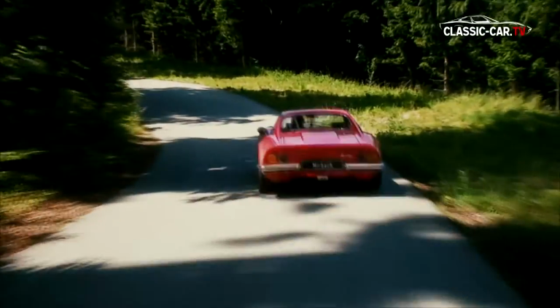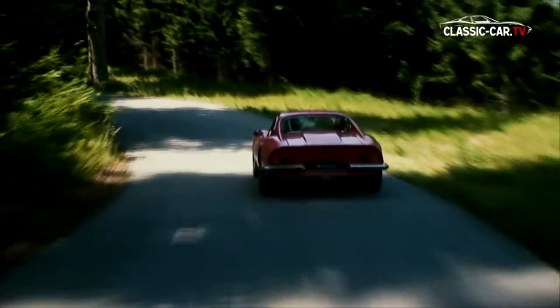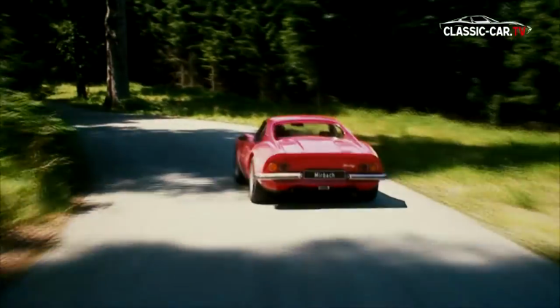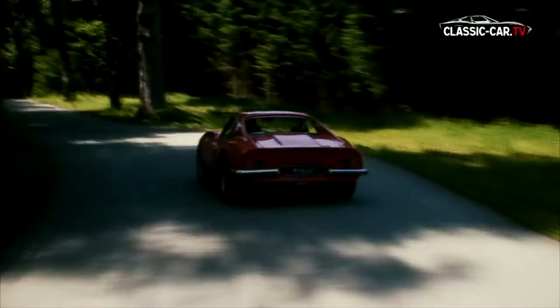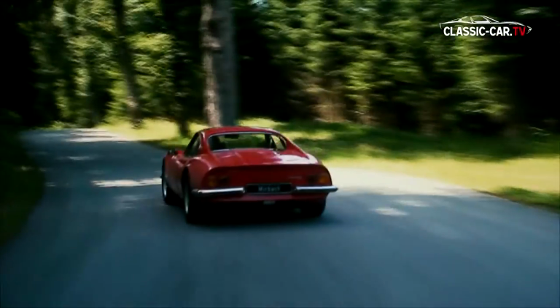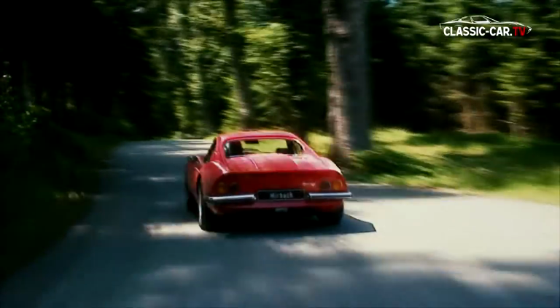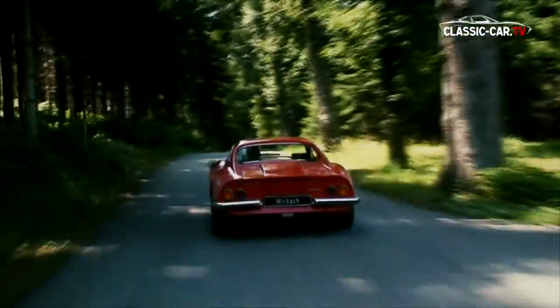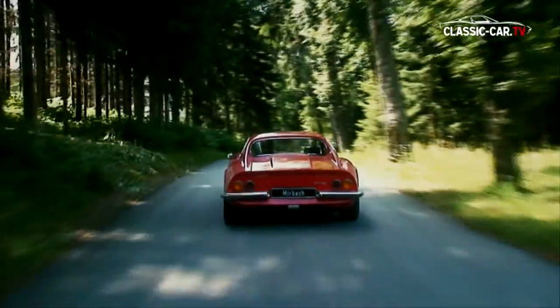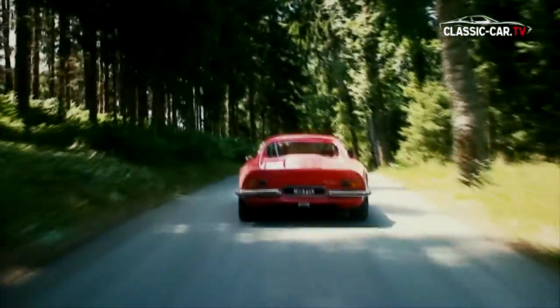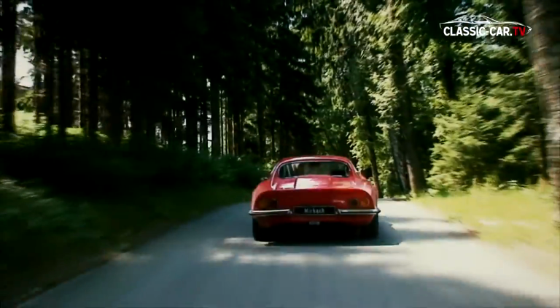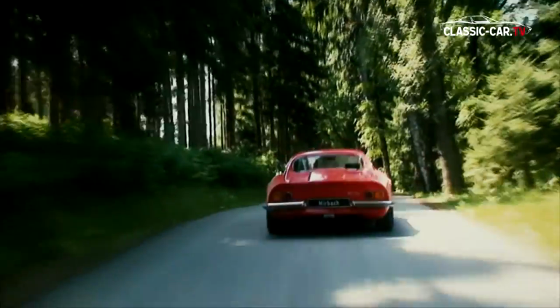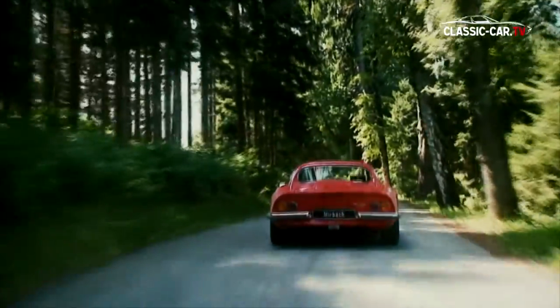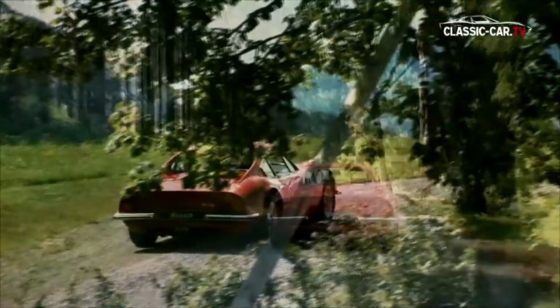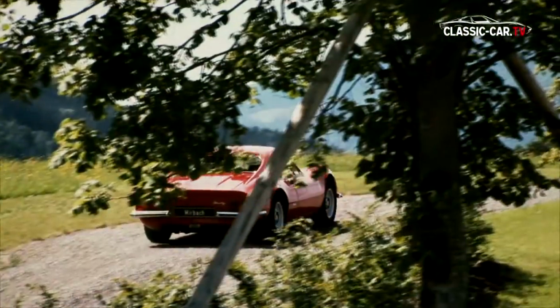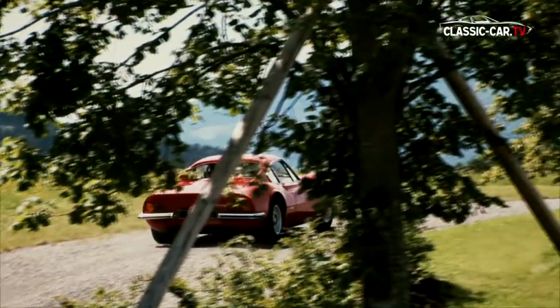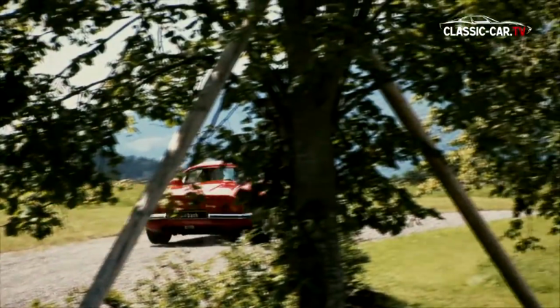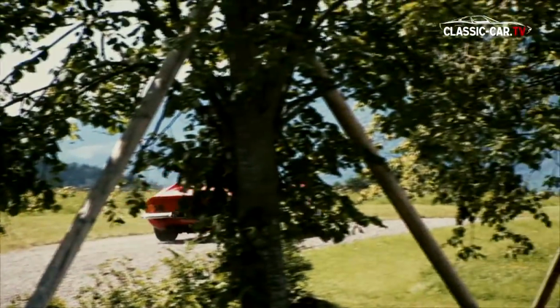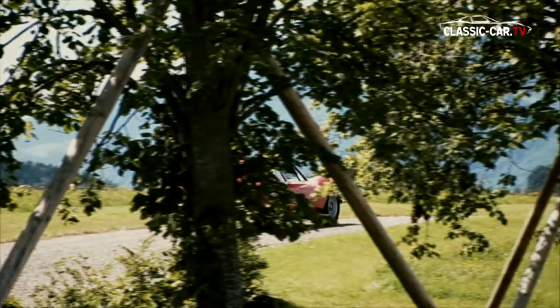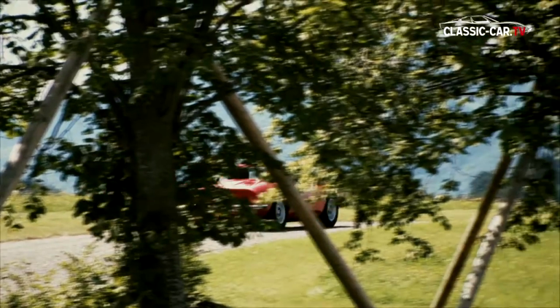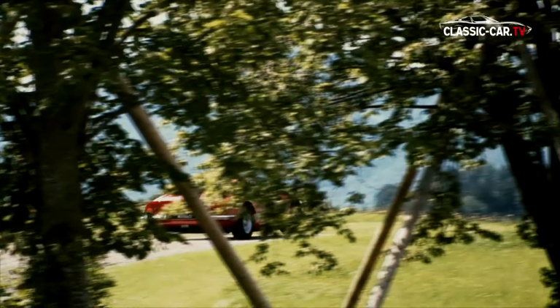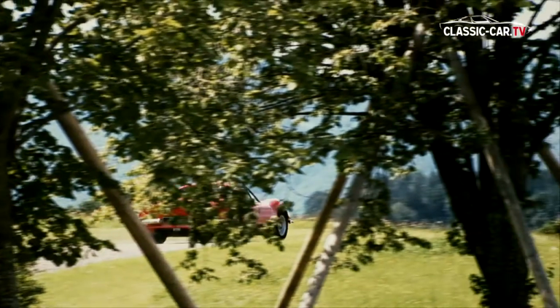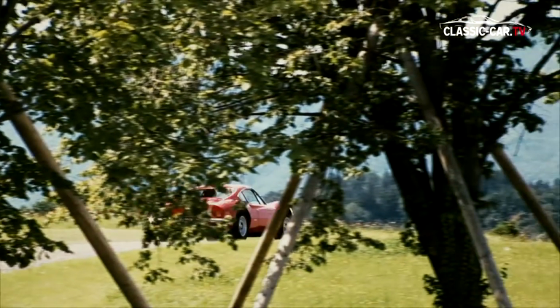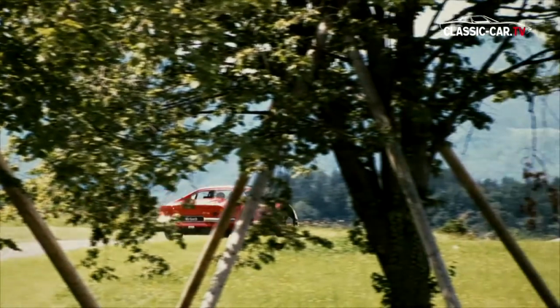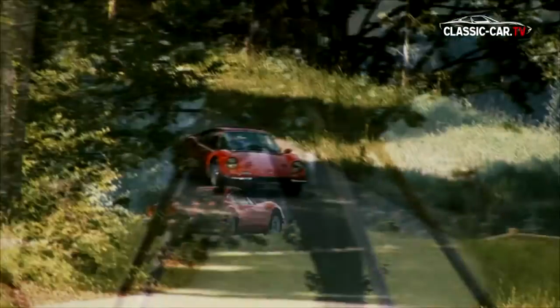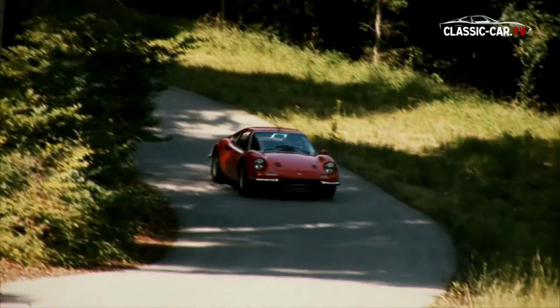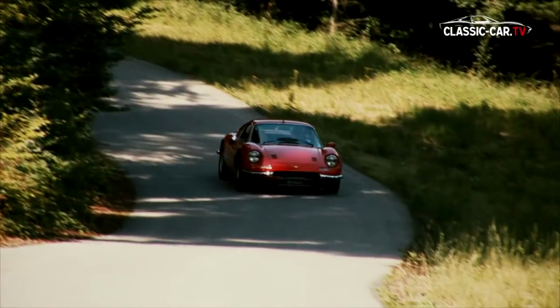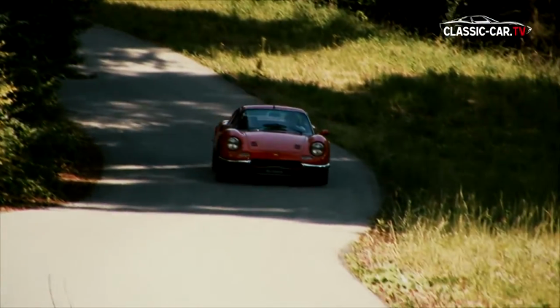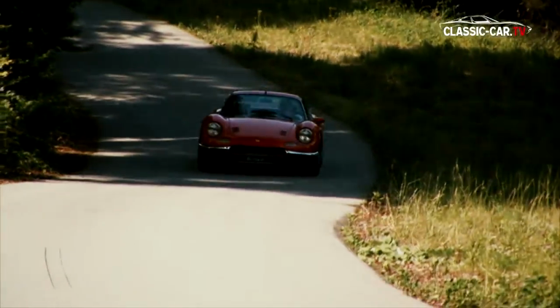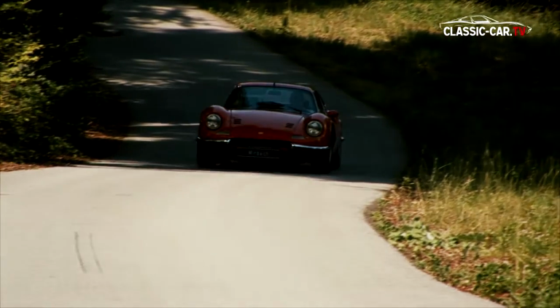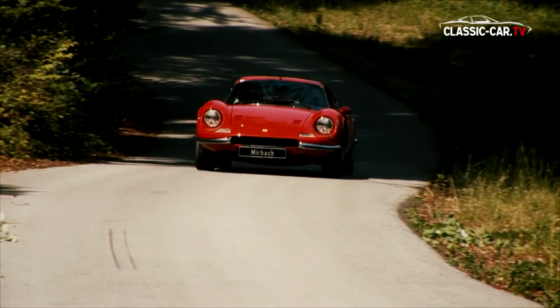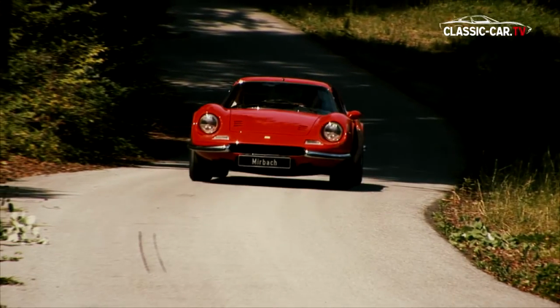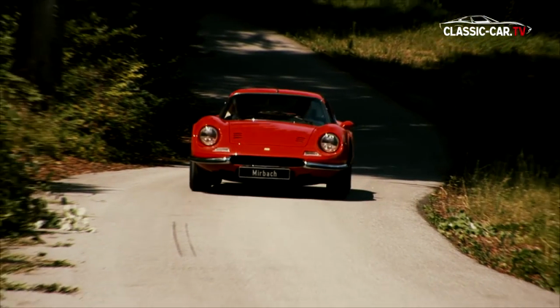With this series of the small sports car — the 206 and the 246, the Dinos — Ferrari had set accents in a new direction. They were cheaper and could take it up with Porsche and similar competitors.